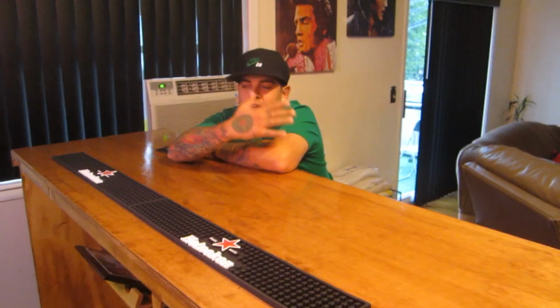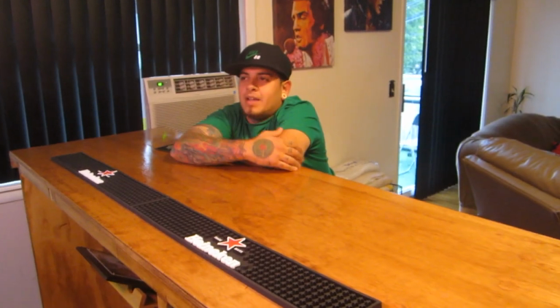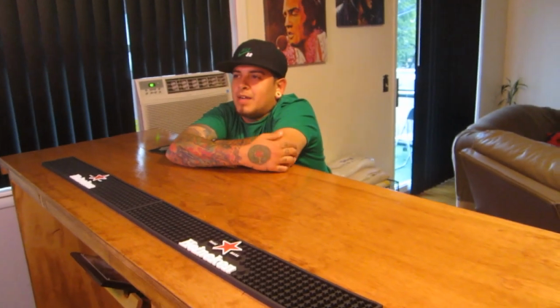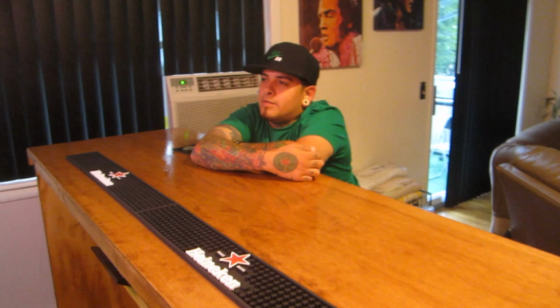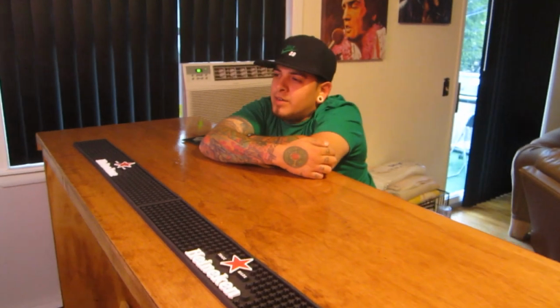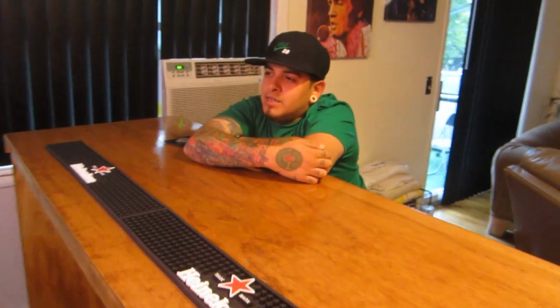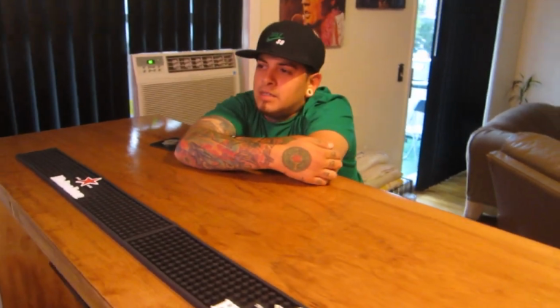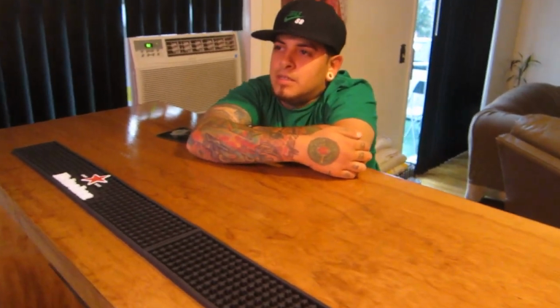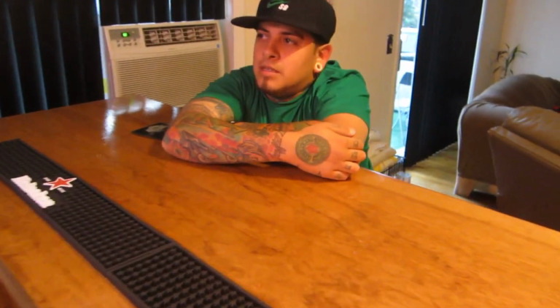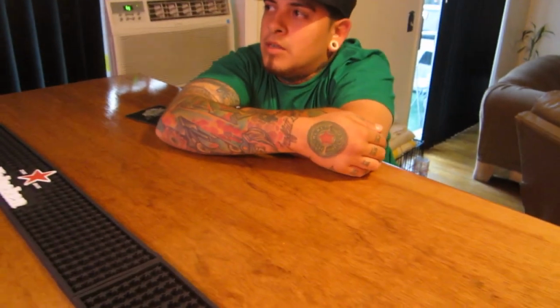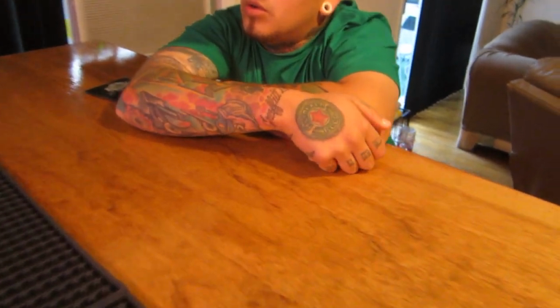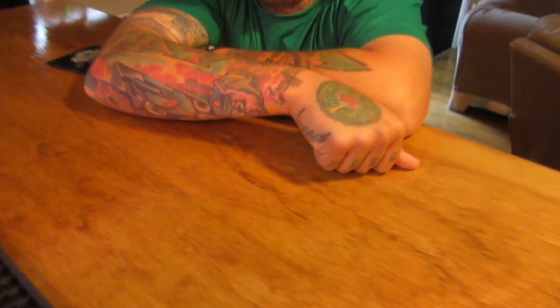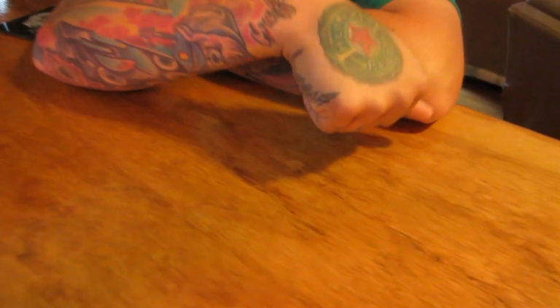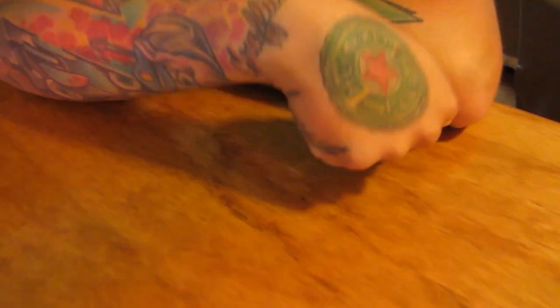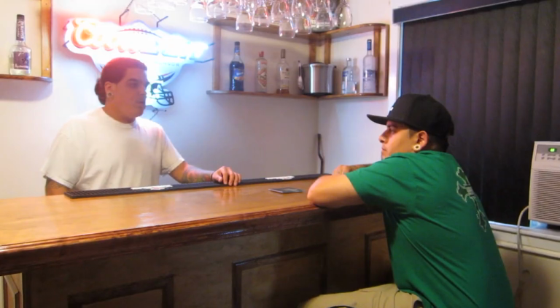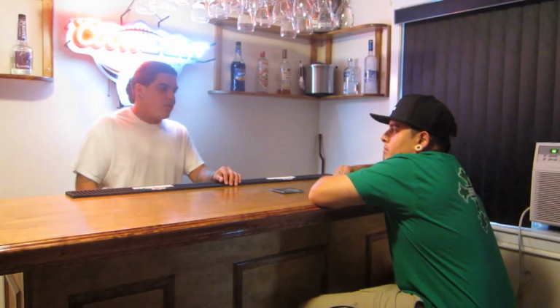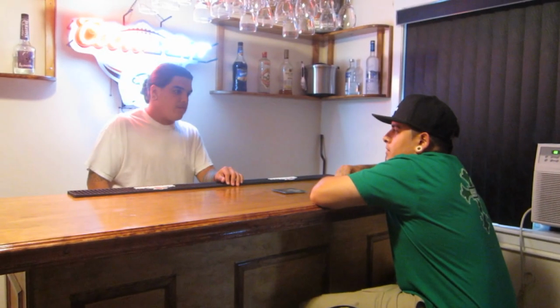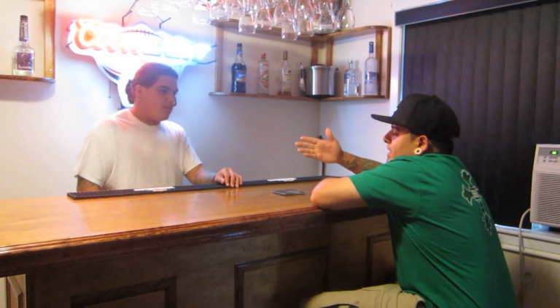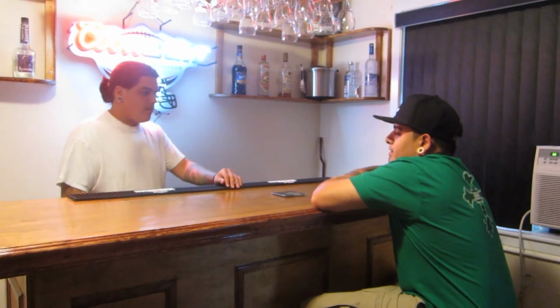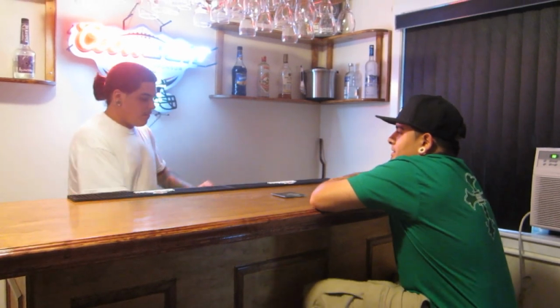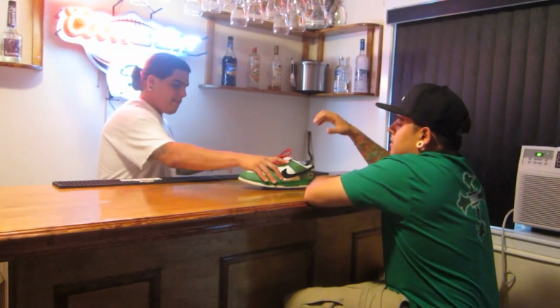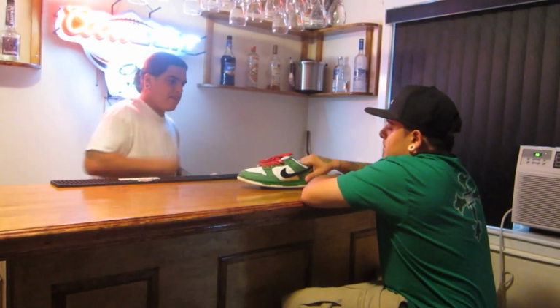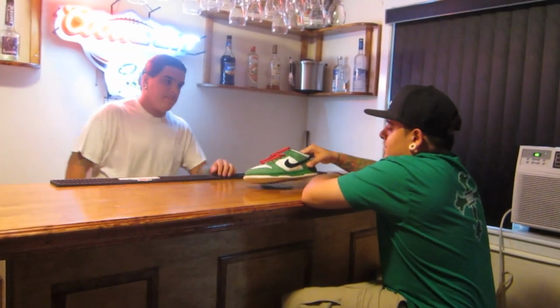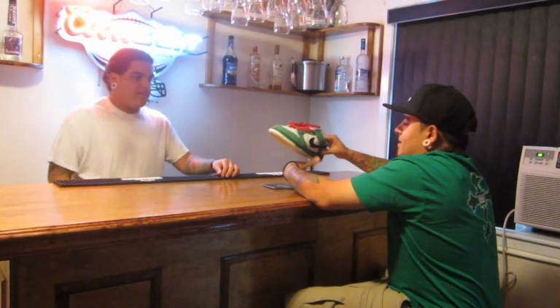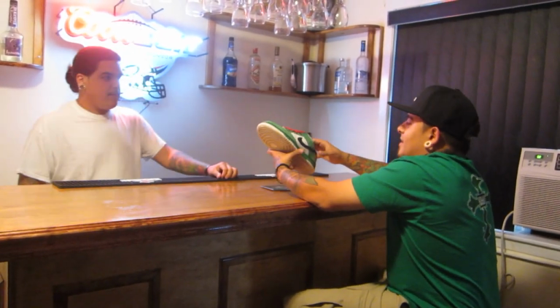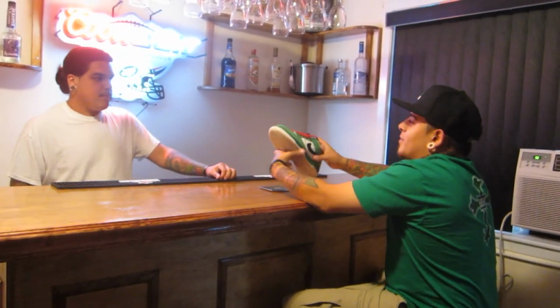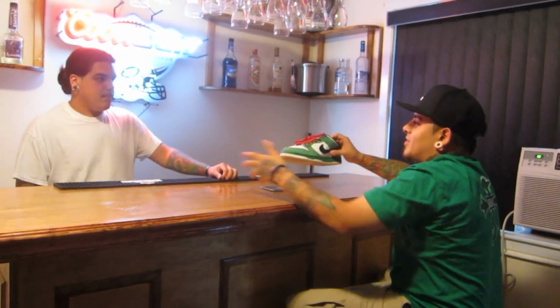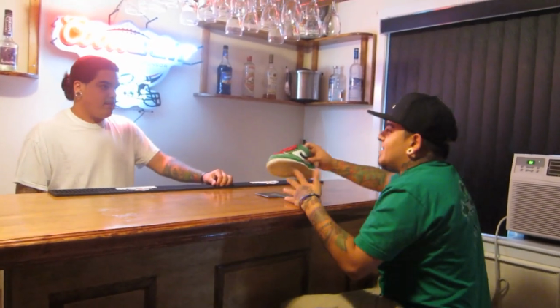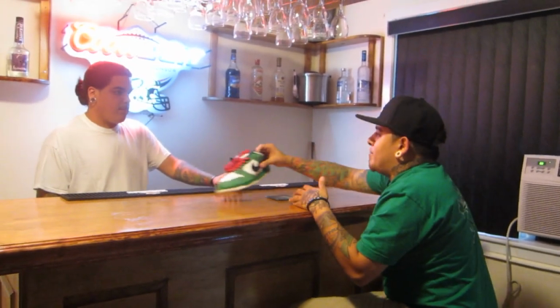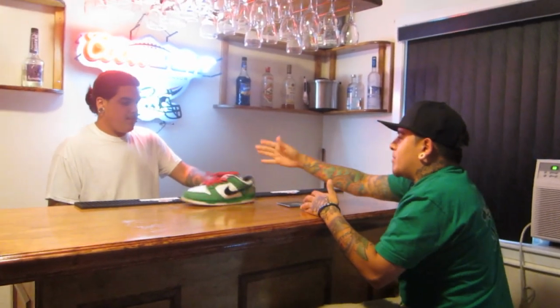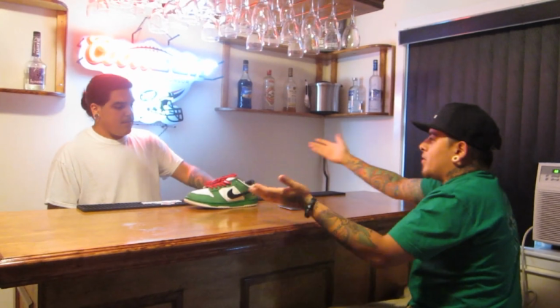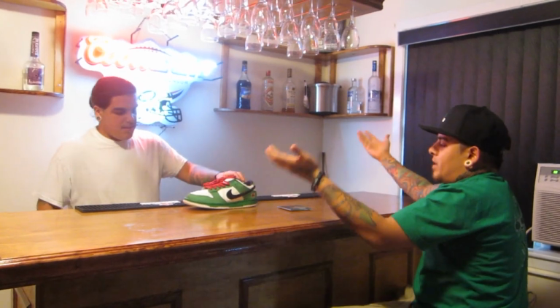Damn, can I get some kind of service around here? Hello? What do you want to drink? A Heineken. Come on, are you serious? This is a hot beer, bro. Give me a cold beer.